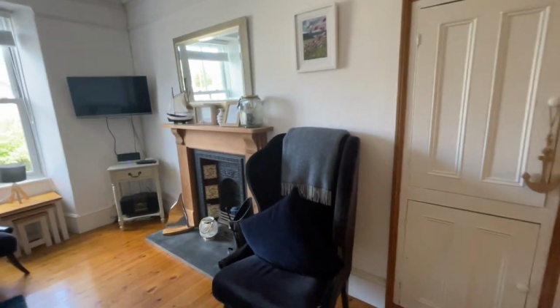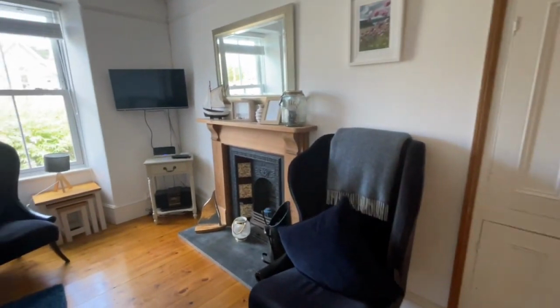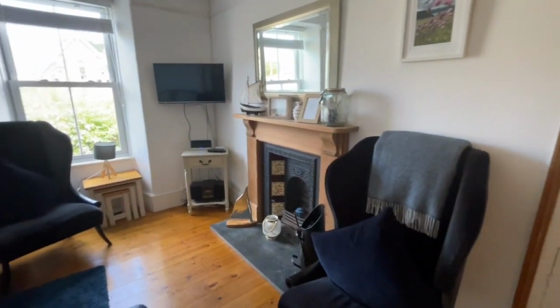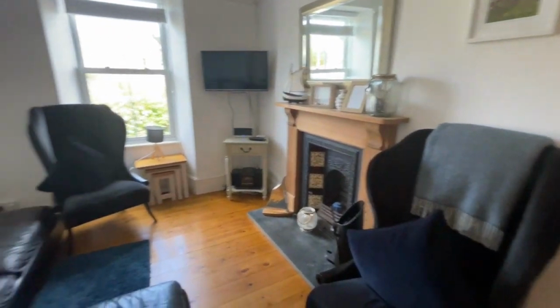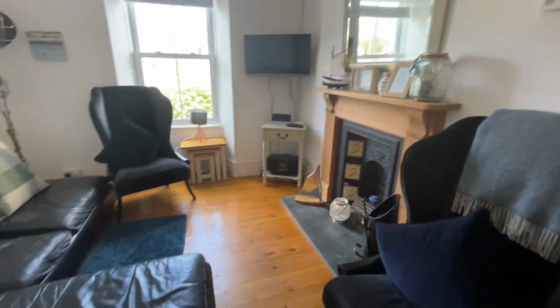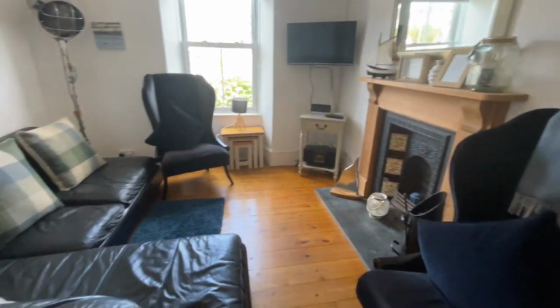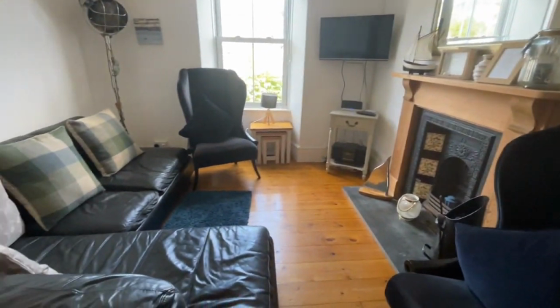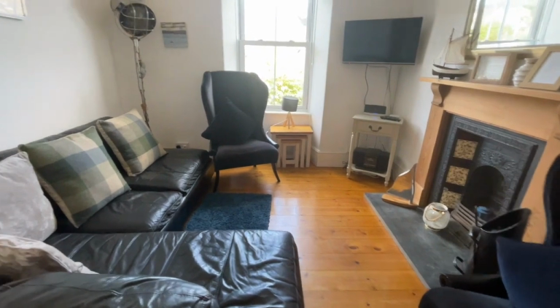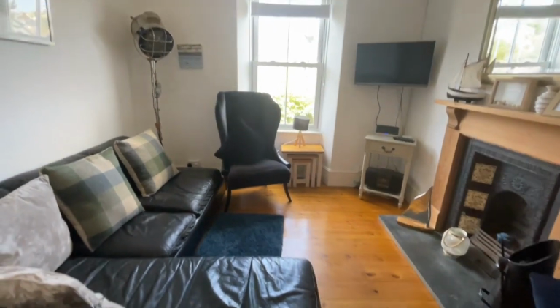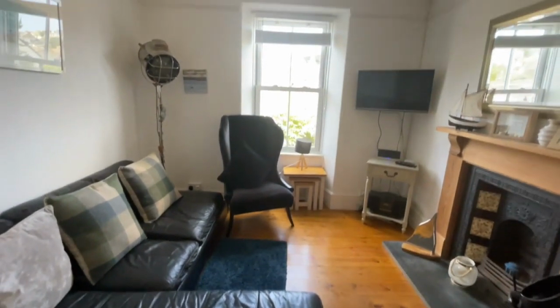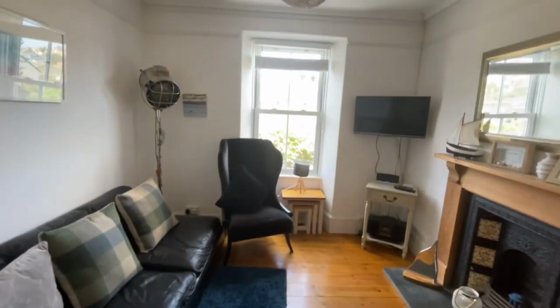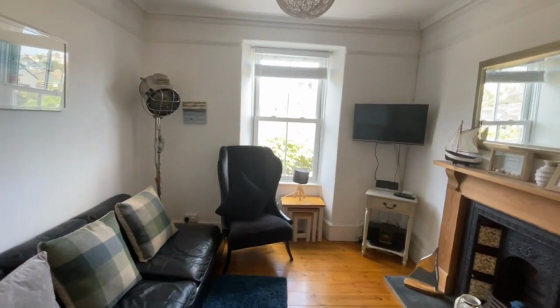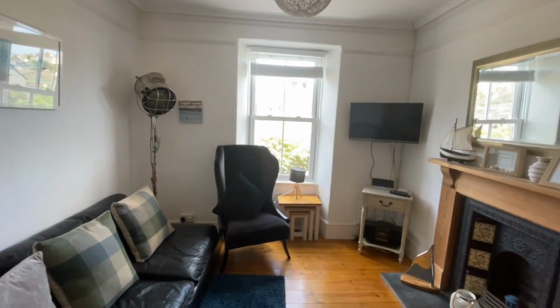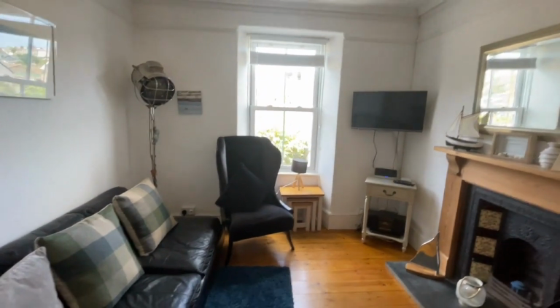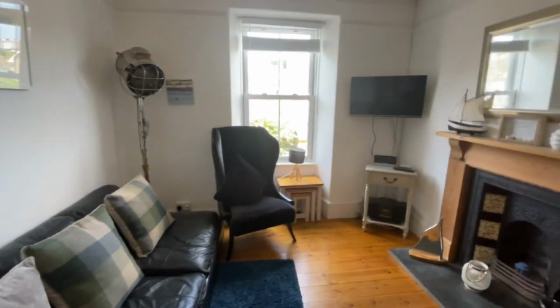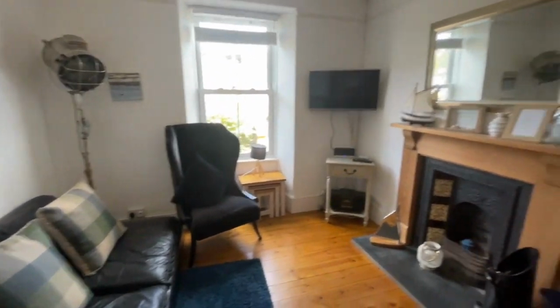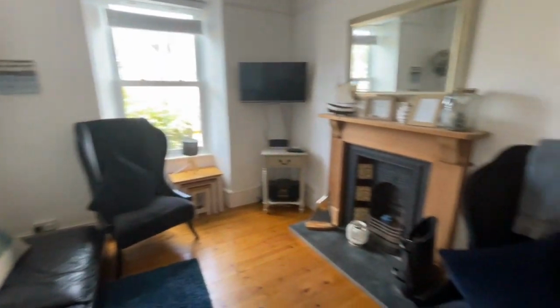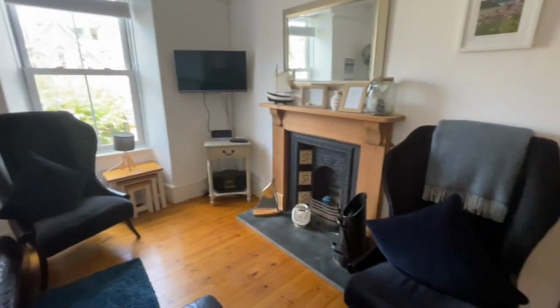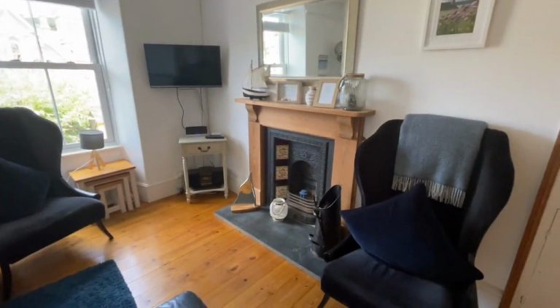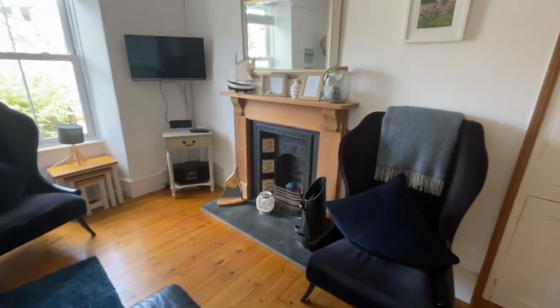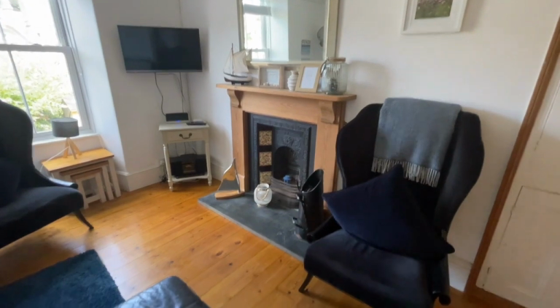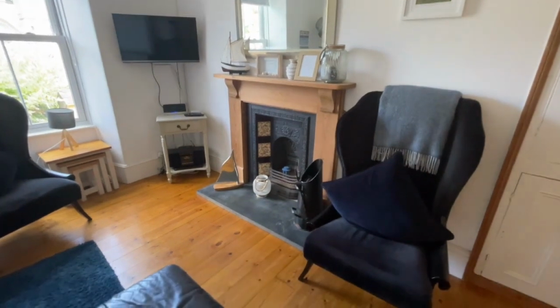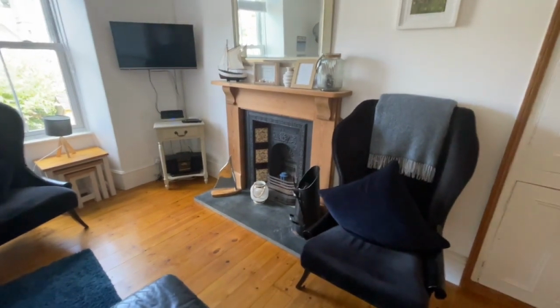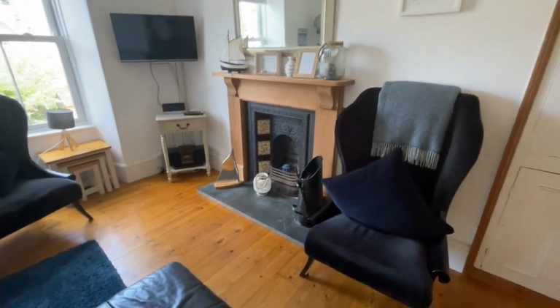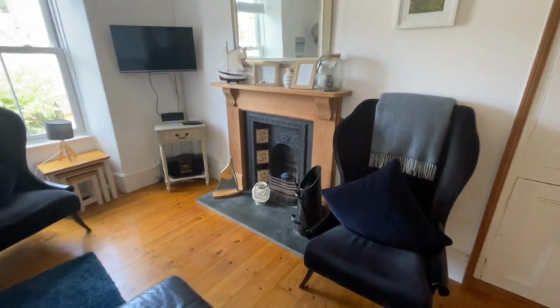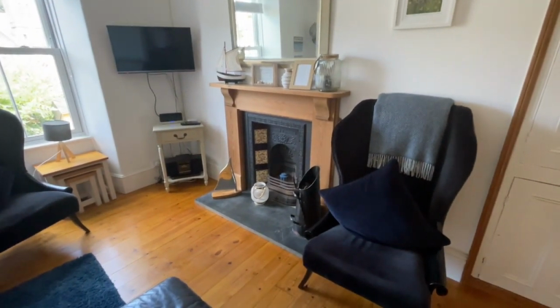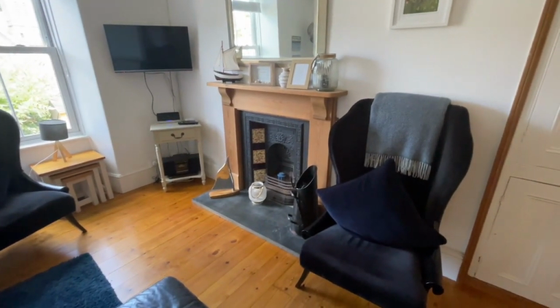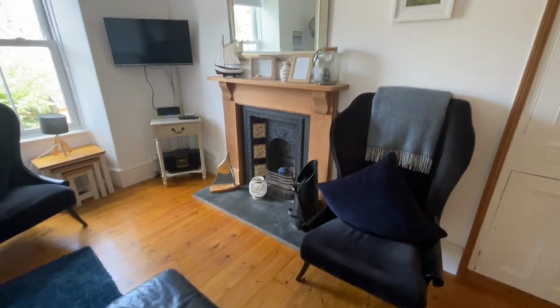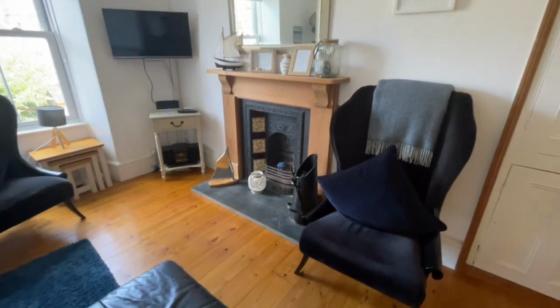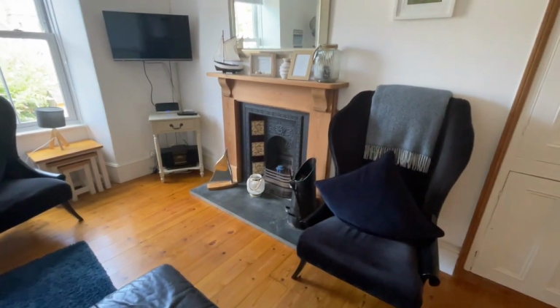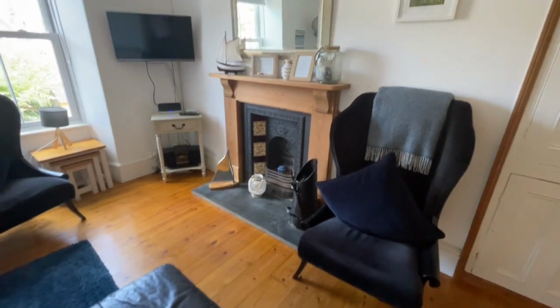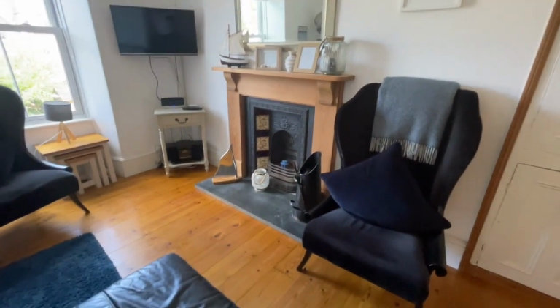Really sweet living room. We've got this nice wood floor, double-glazed window to the front. That's a nice fireplace — really attractive fireplace, which could be open and has been used as an open fireplace.